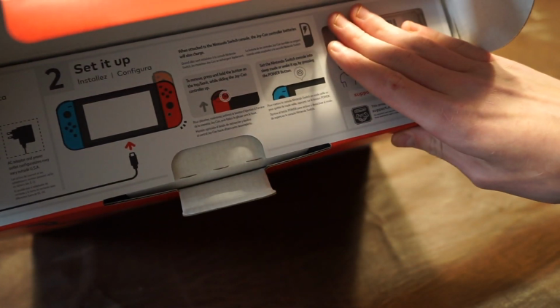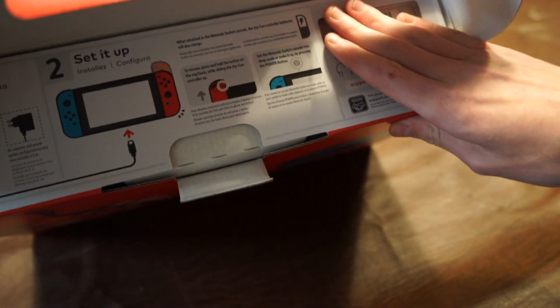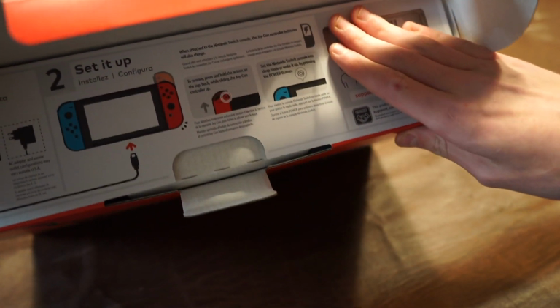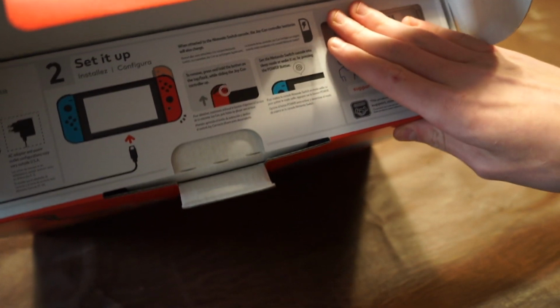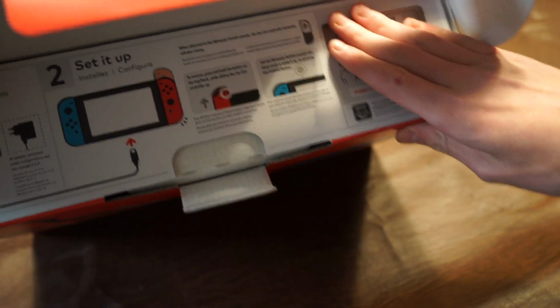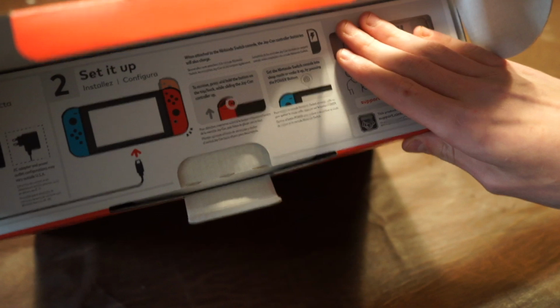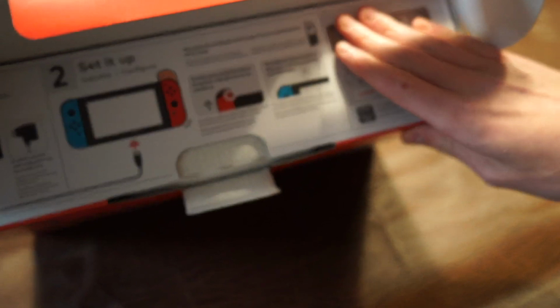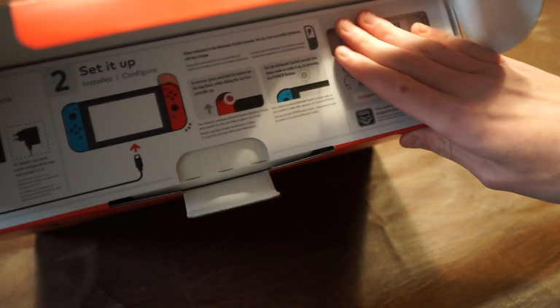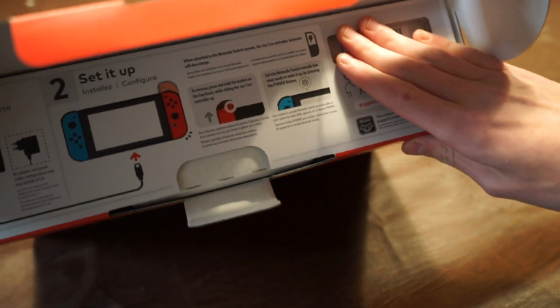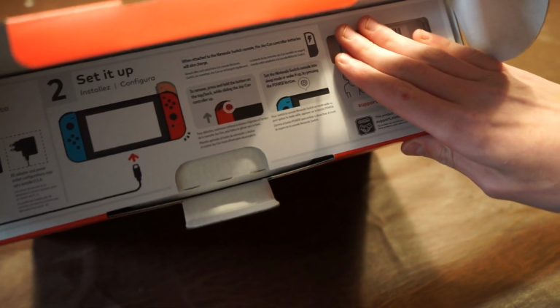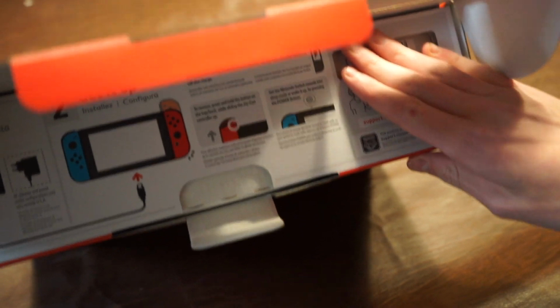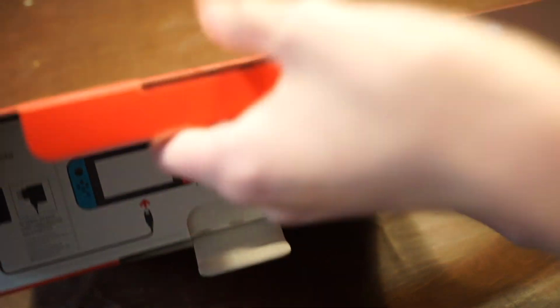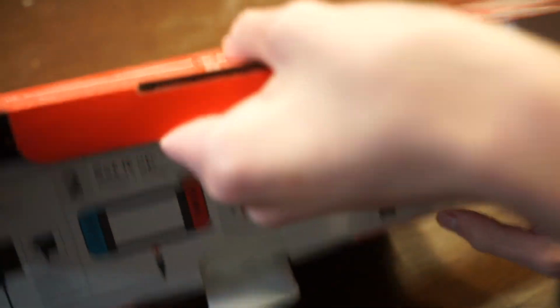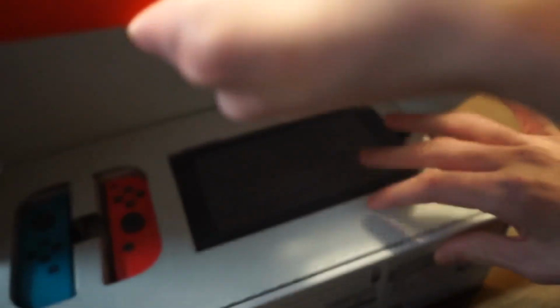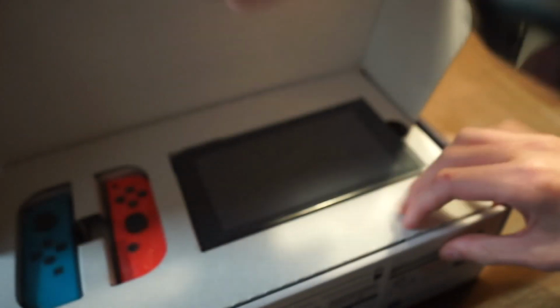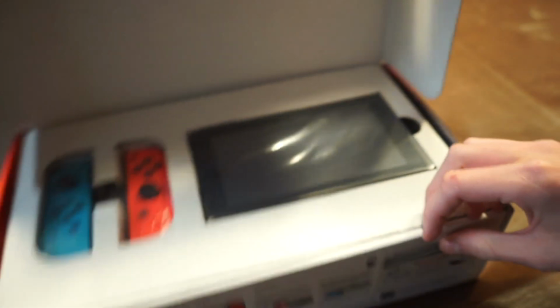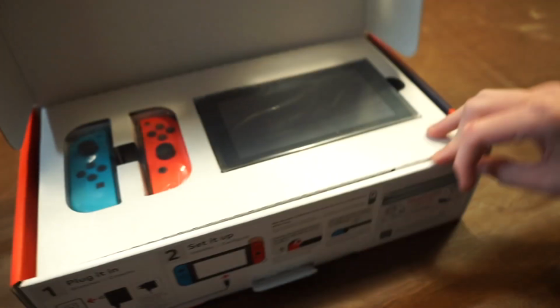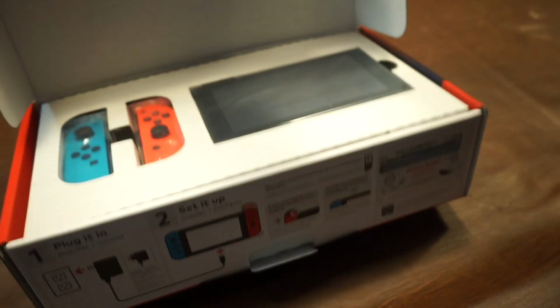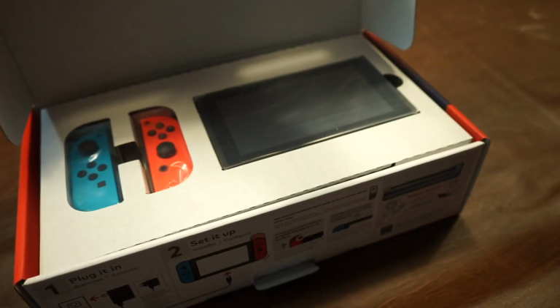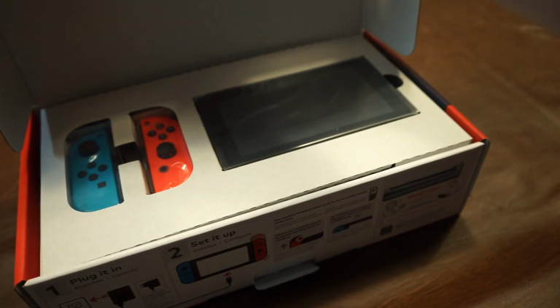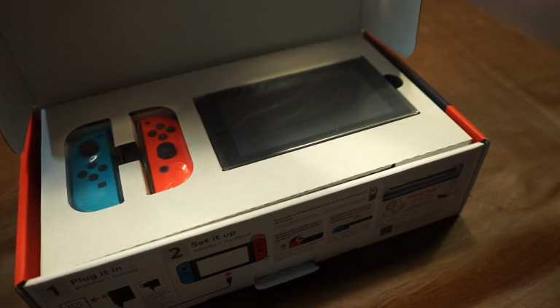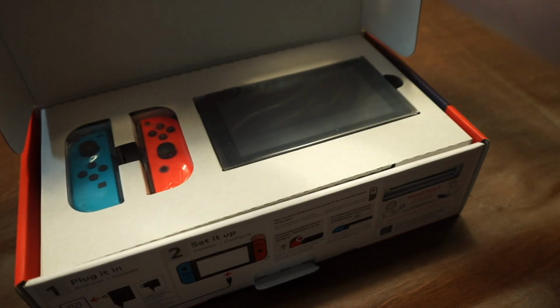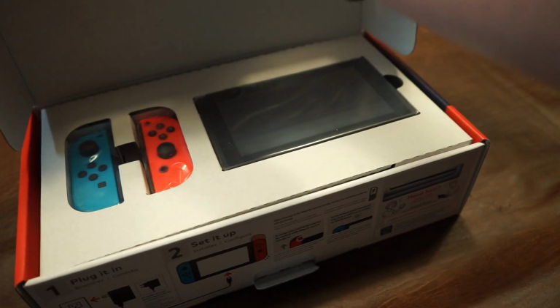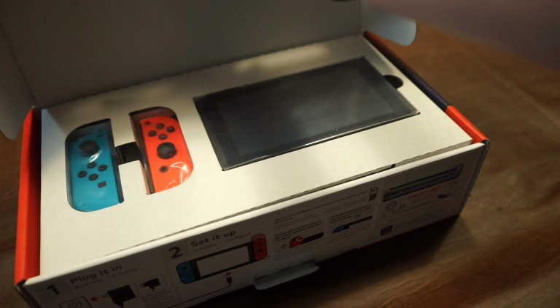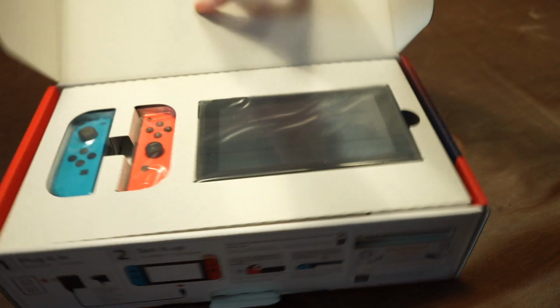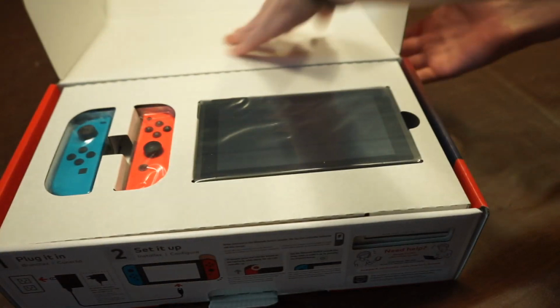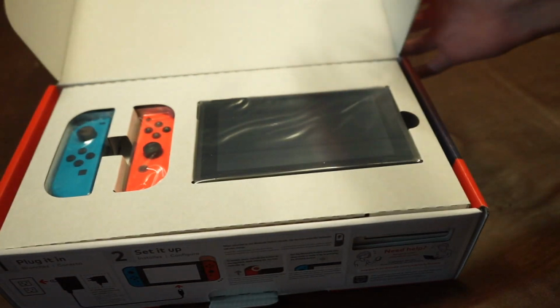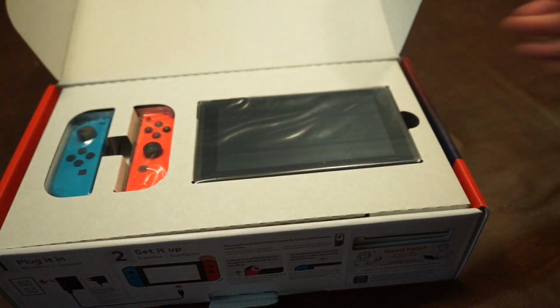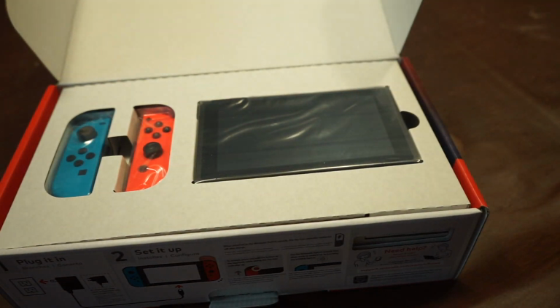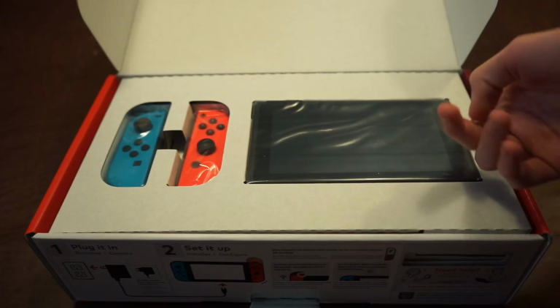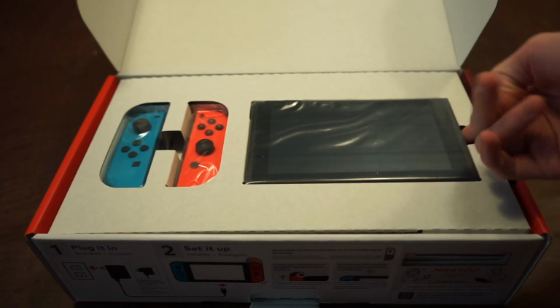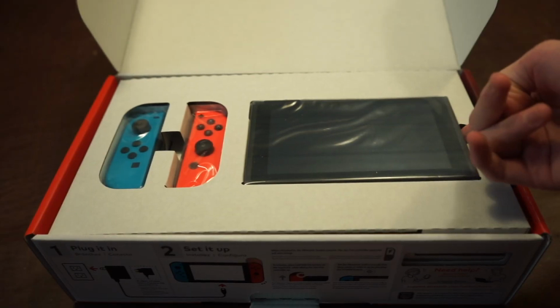As you see here, it shows how to set it up and how to plug it in and all. So here we have the Nintendo Switch and its Joy-Cons in this box.